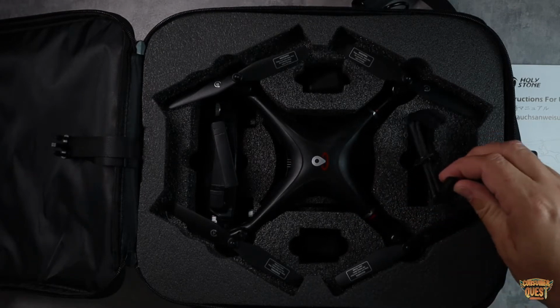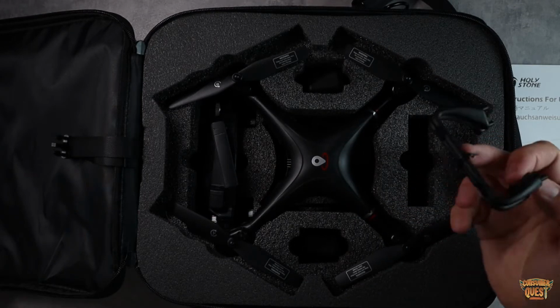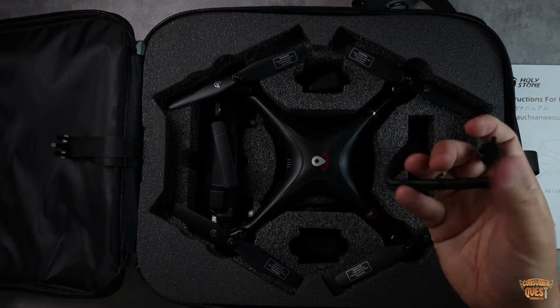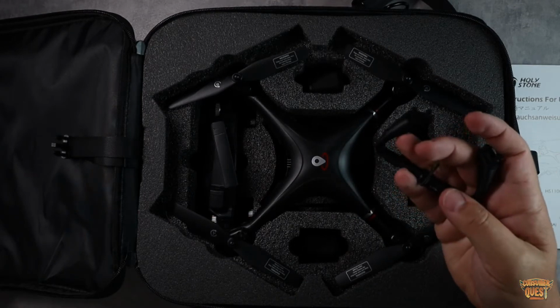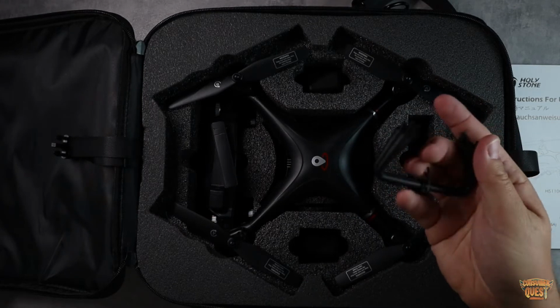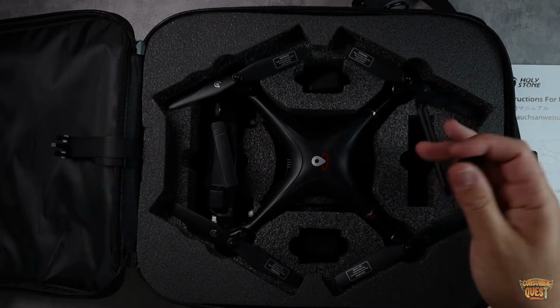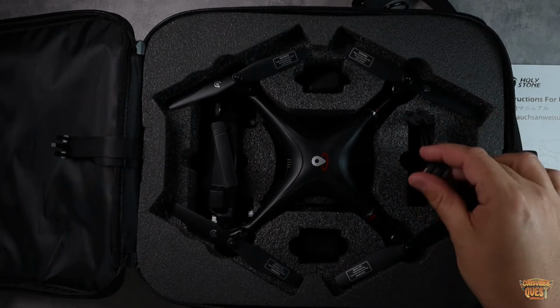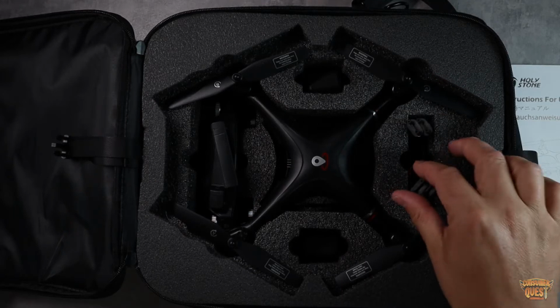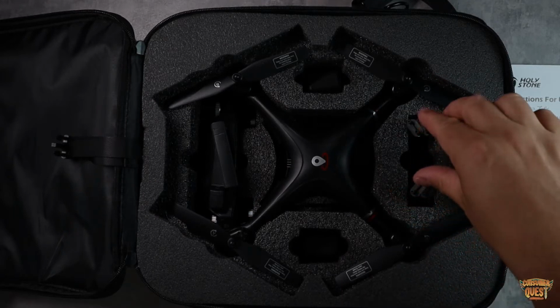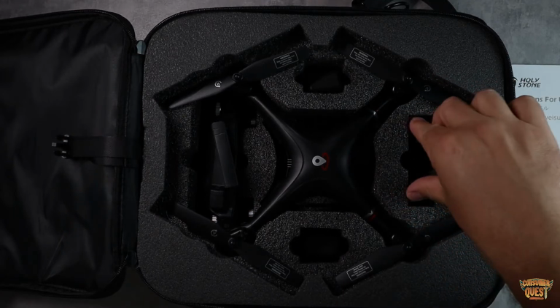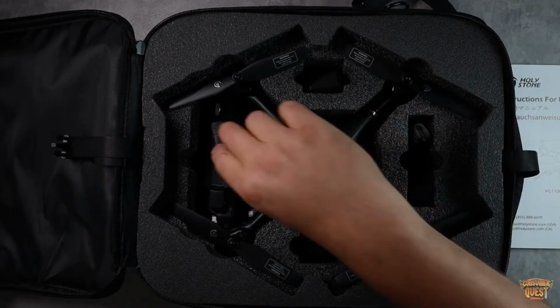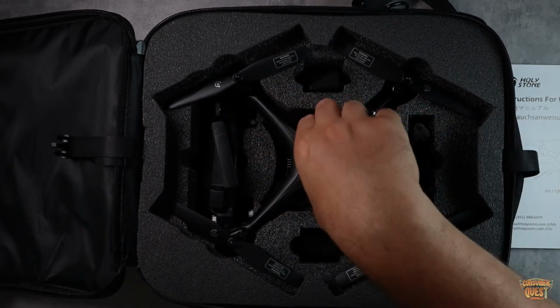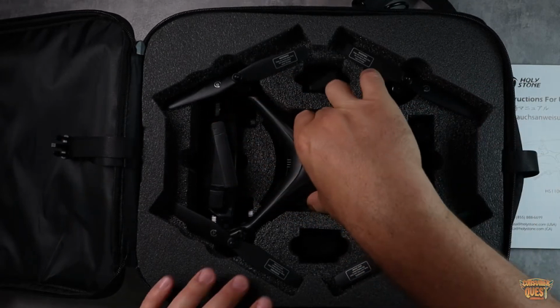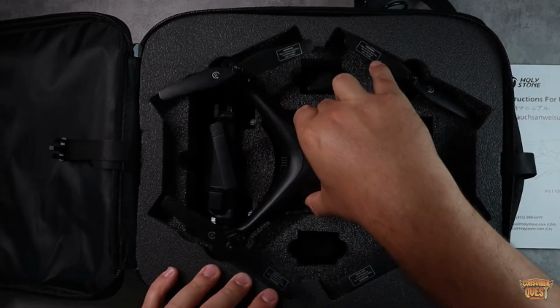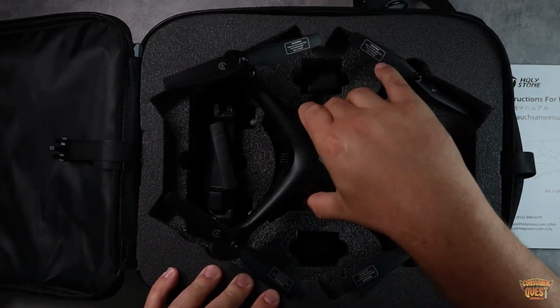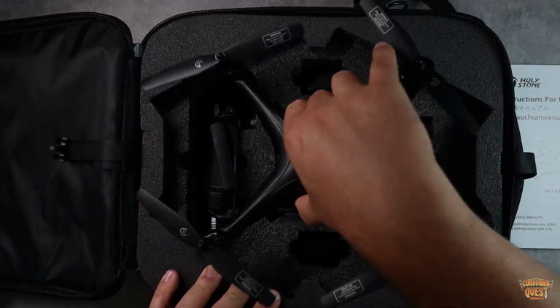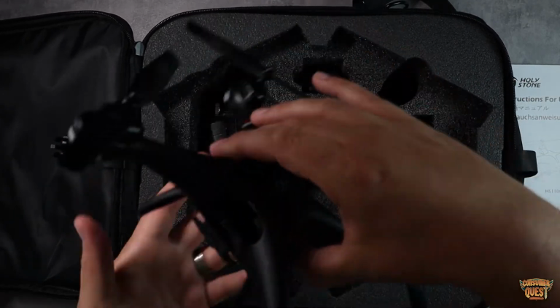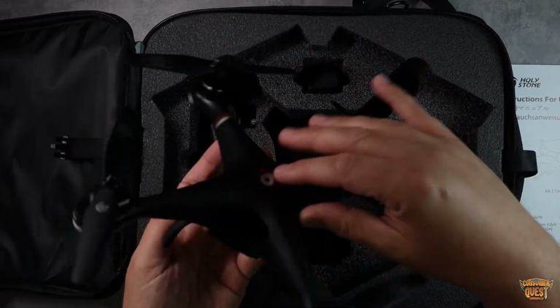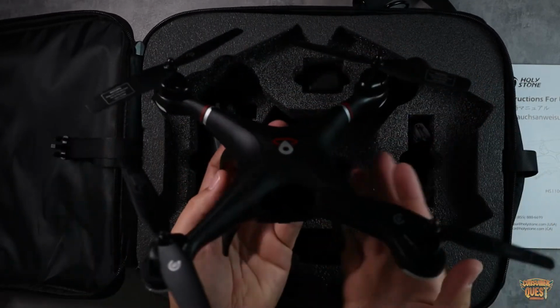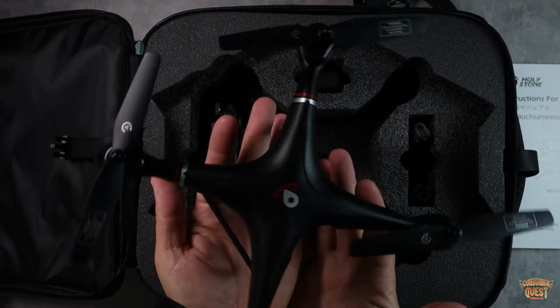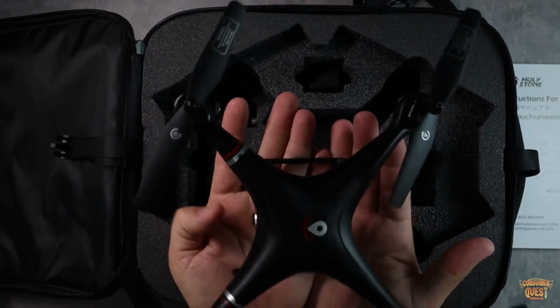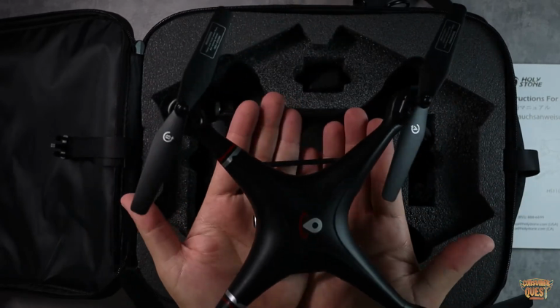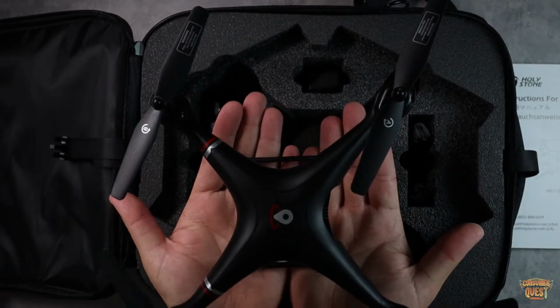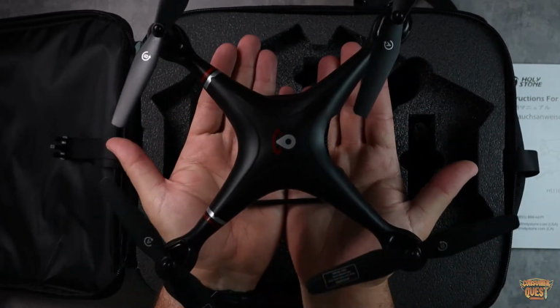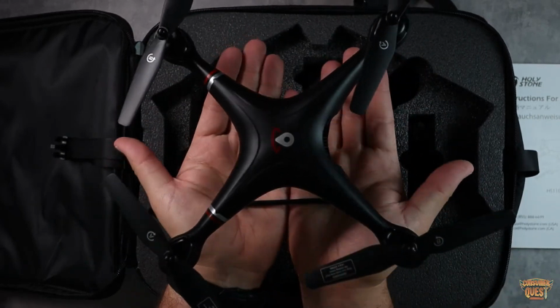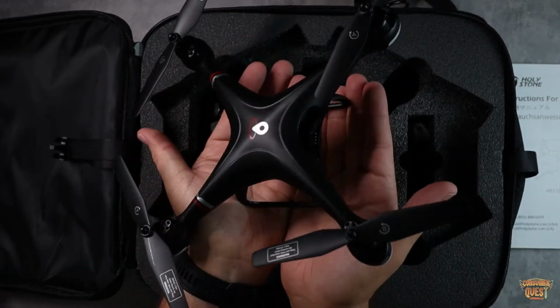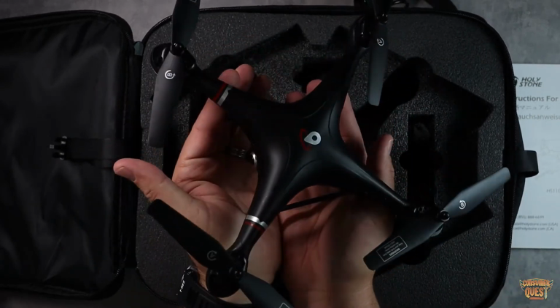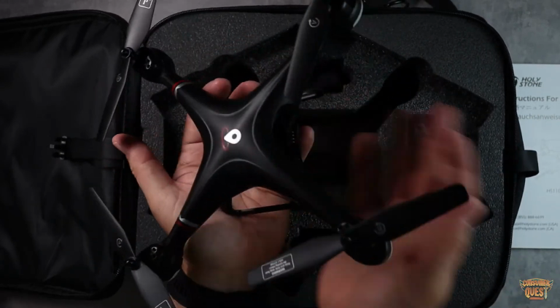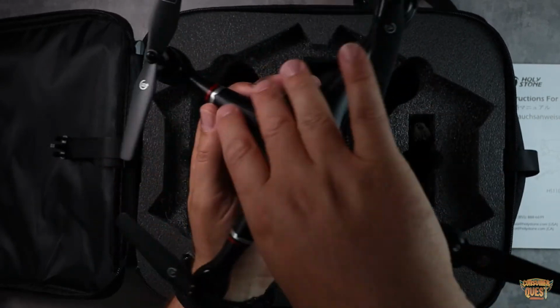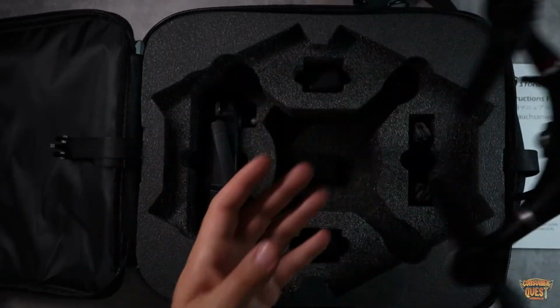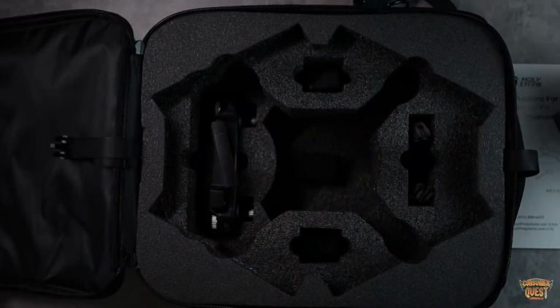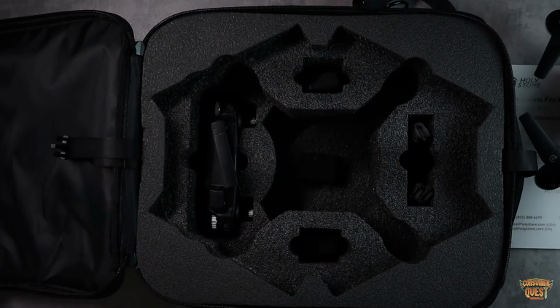You've got your additional little feet on the bottom, just in case you snap the landing gear. And then you have the drone itself, which looks just like this. Based on my hands you can kind of get an idea of the size of the drone — we'll take a closer look at that in just a second.